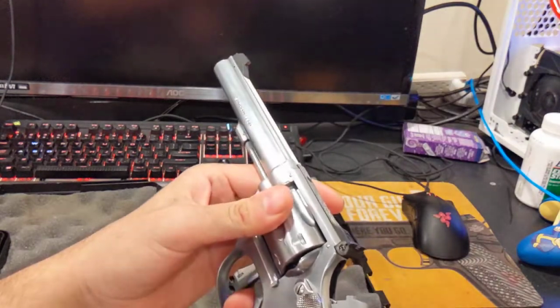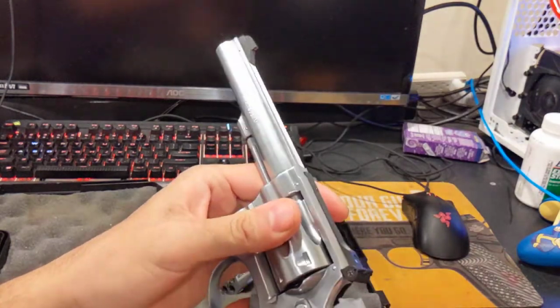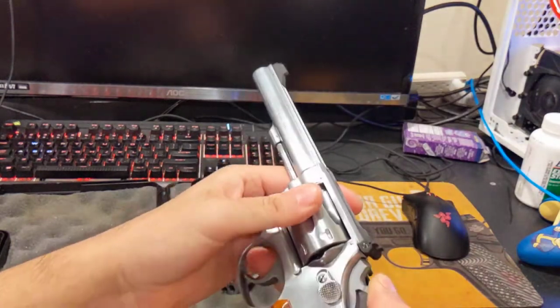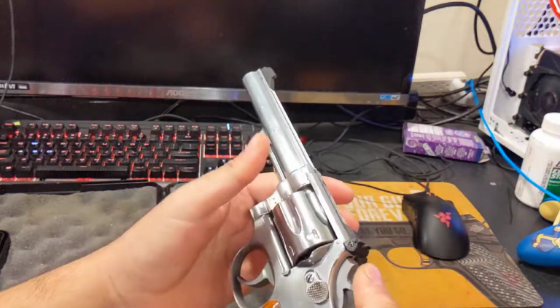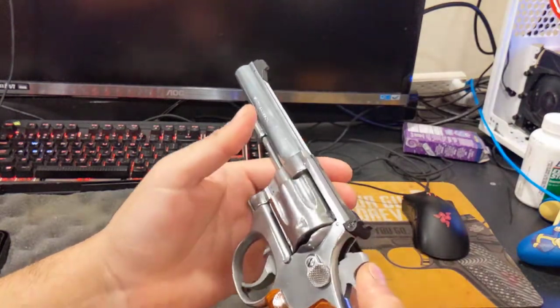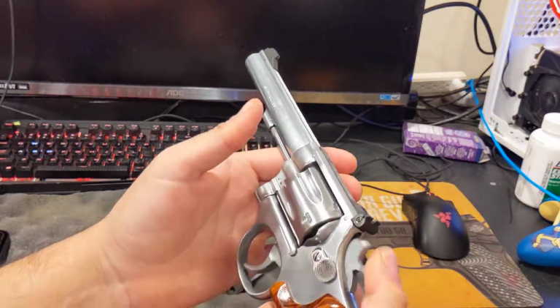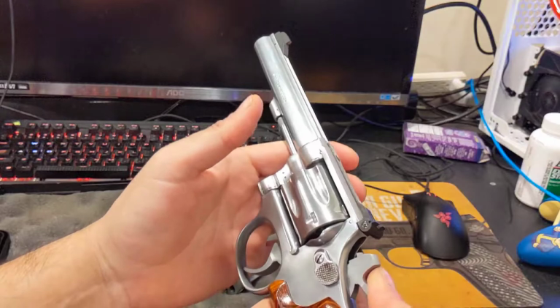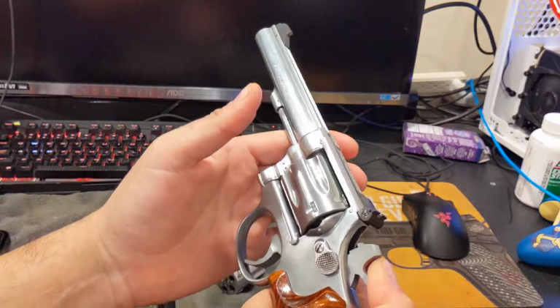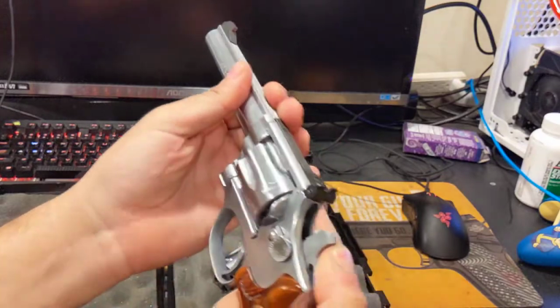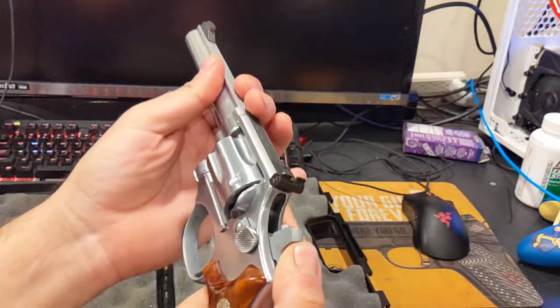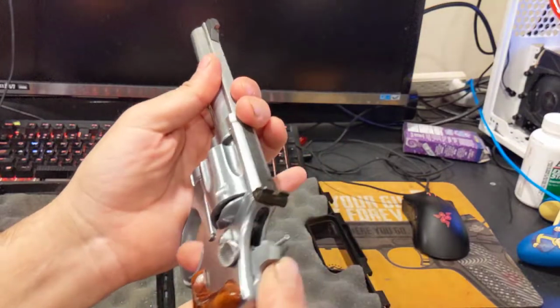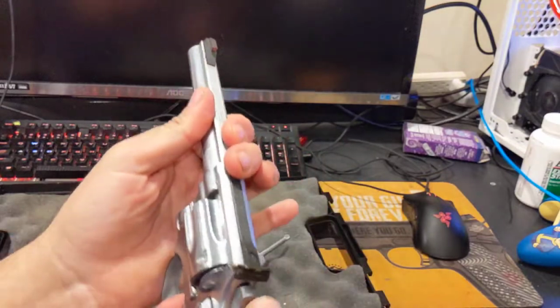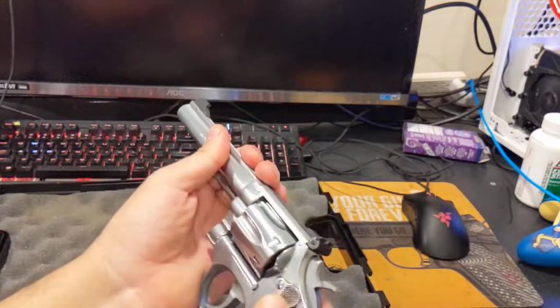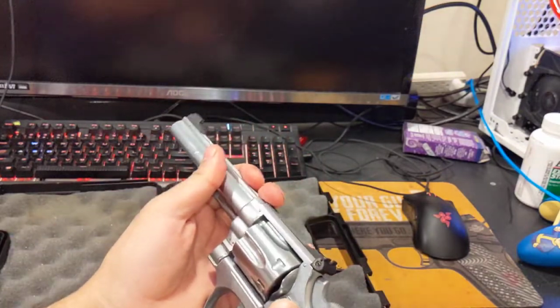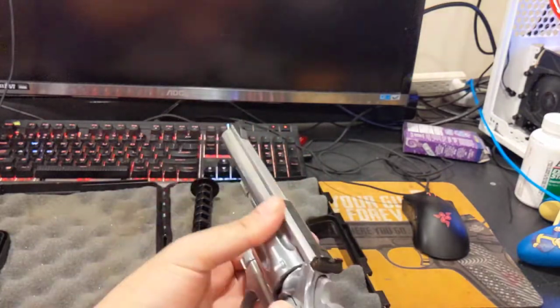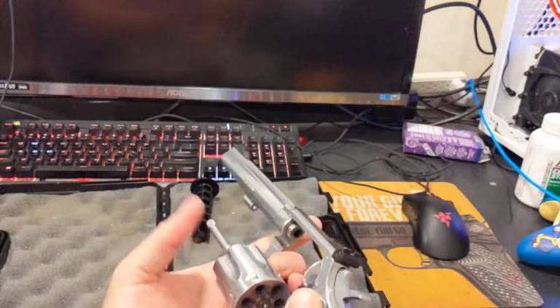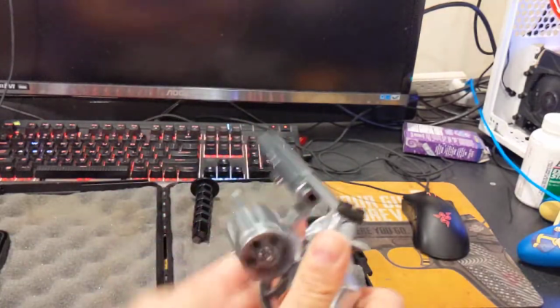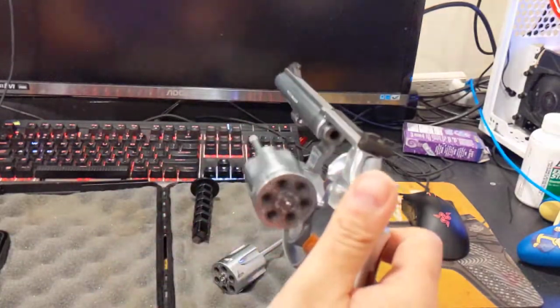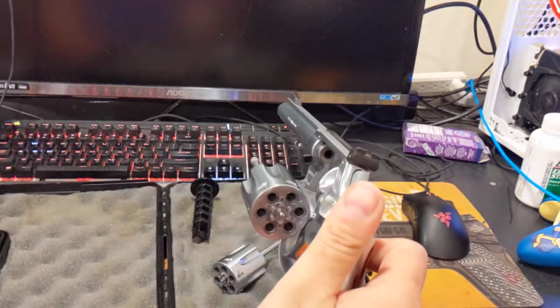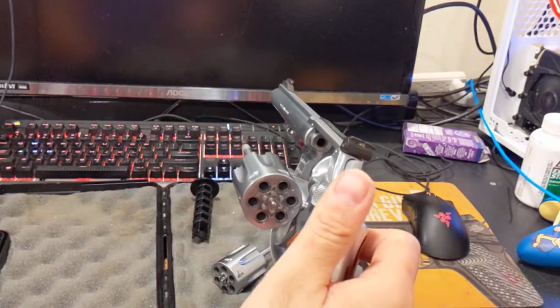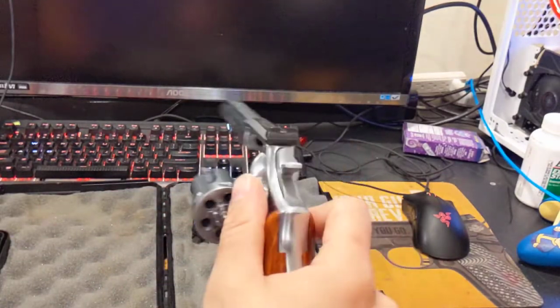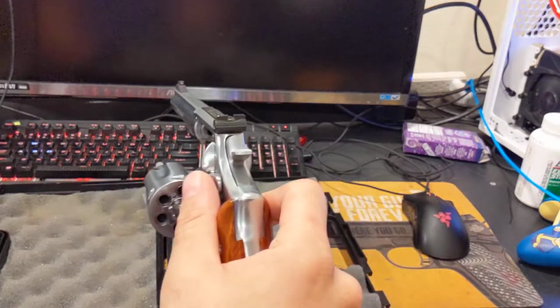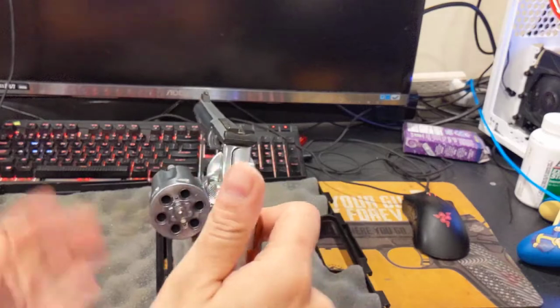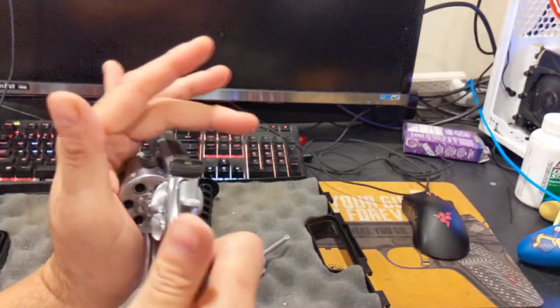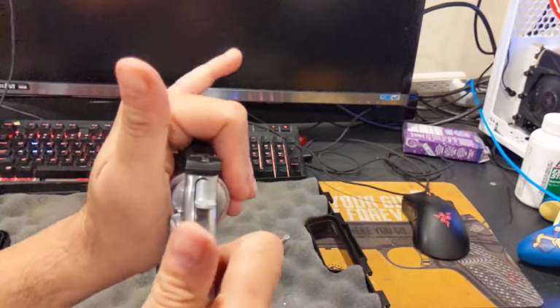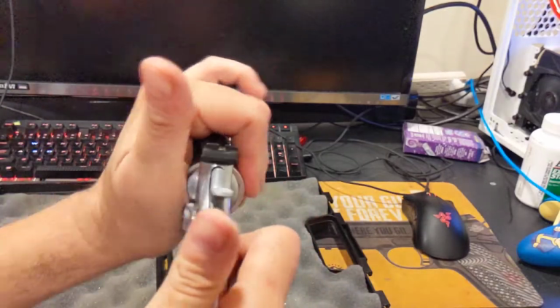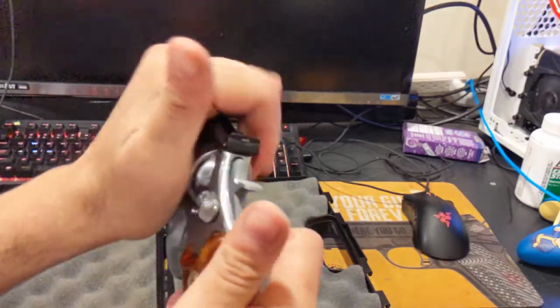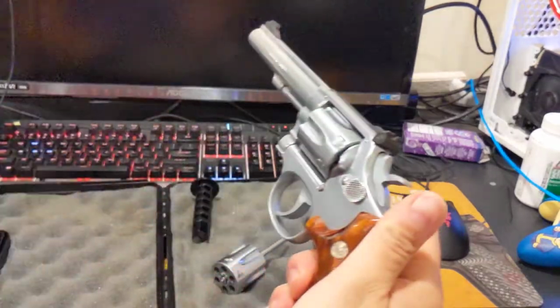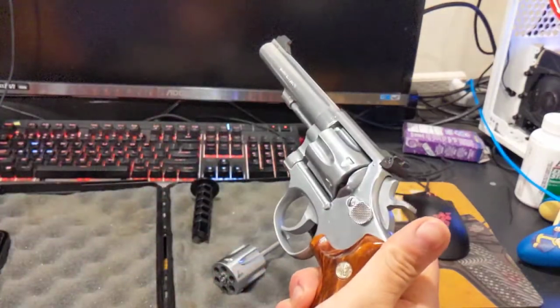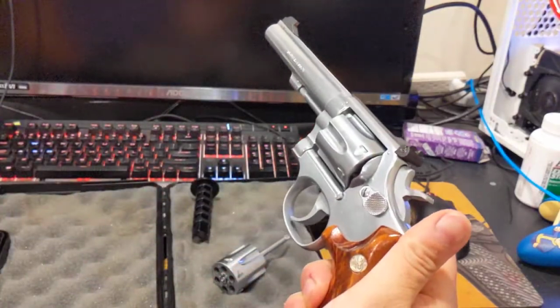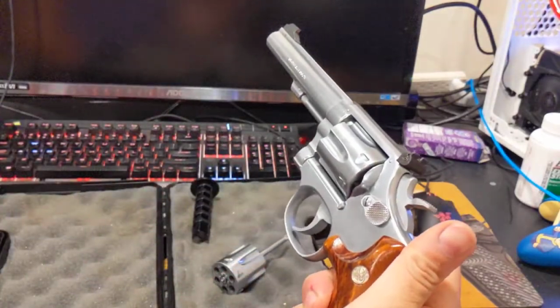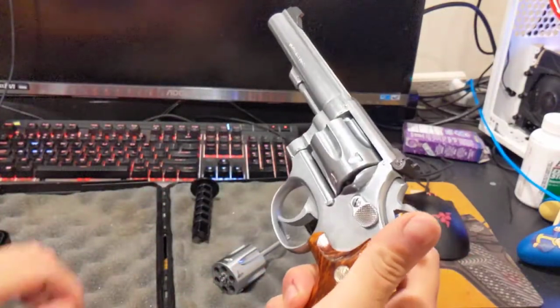And you are back to ready to fire. Unlike Heritage, there is no quarter cock. Once you do that, it's going to rotate the cylinder. The only way to rotate the cylinder is to open it all the way. Pretty awesome. Pretty neat.